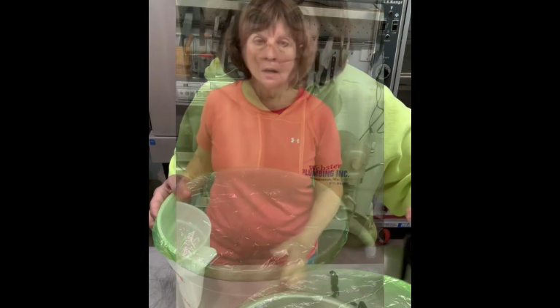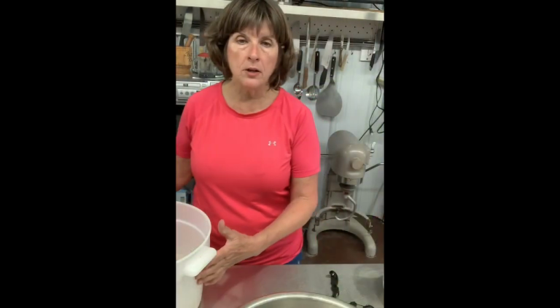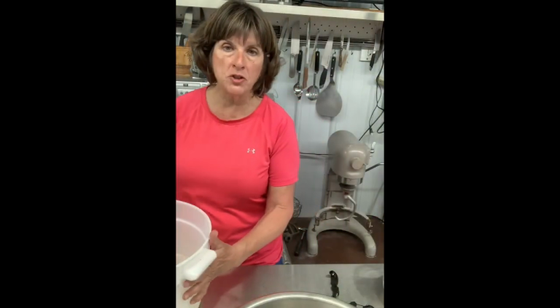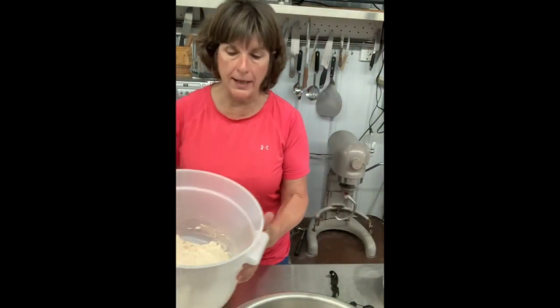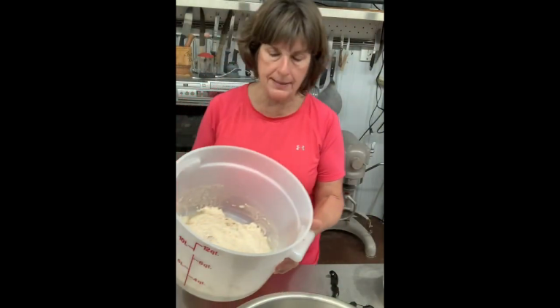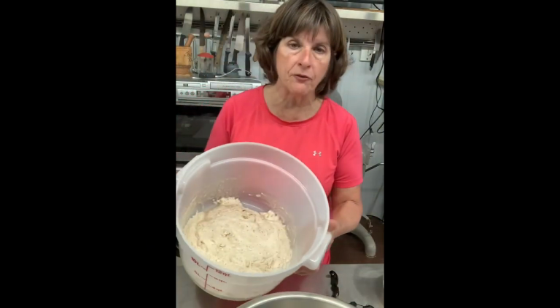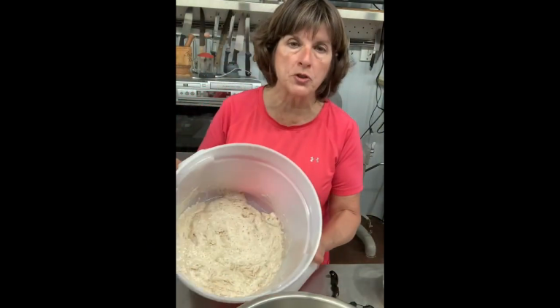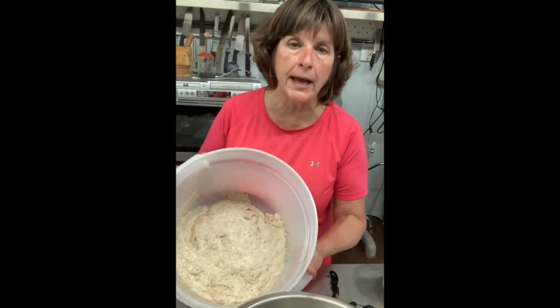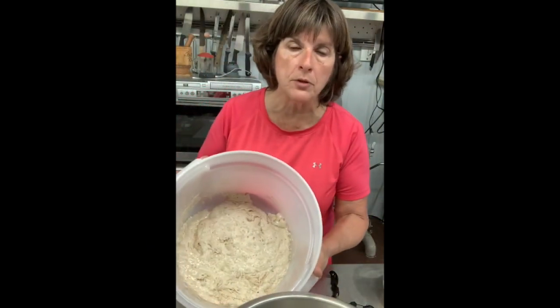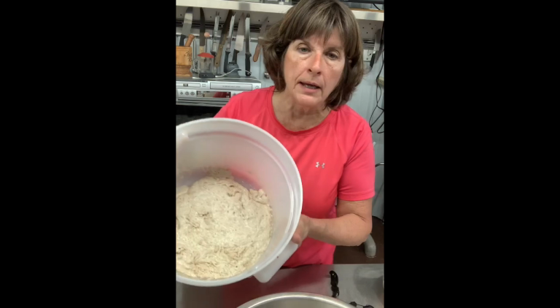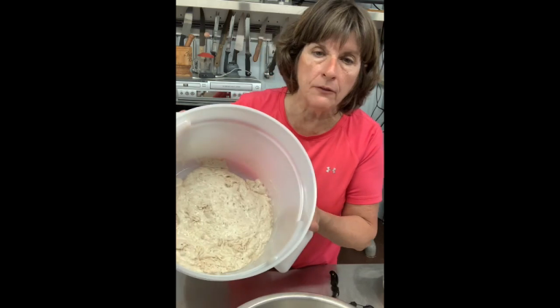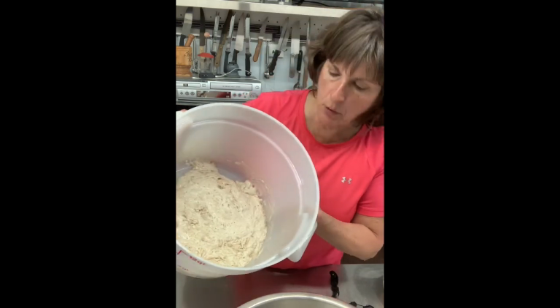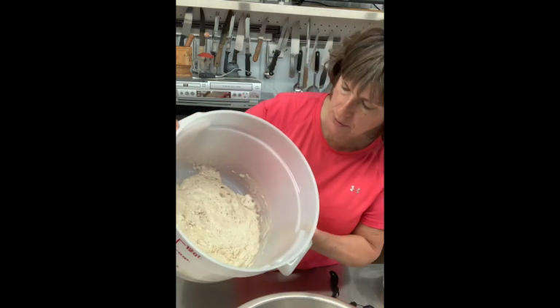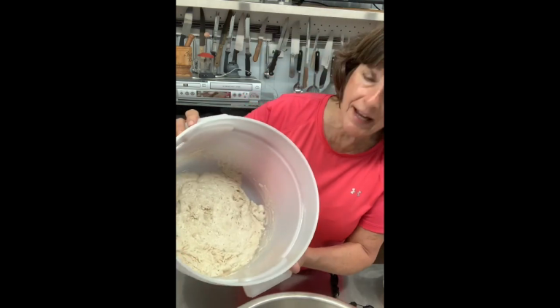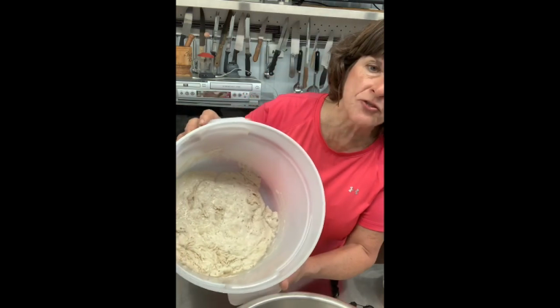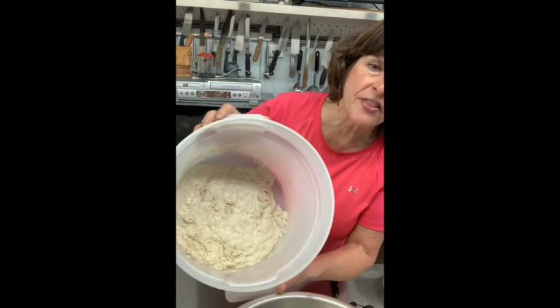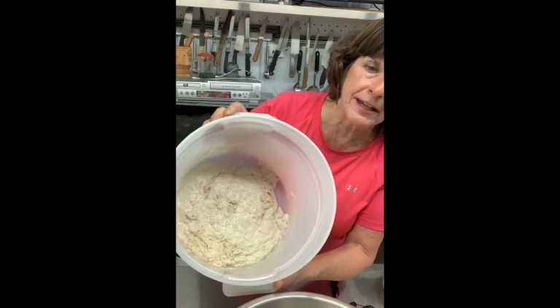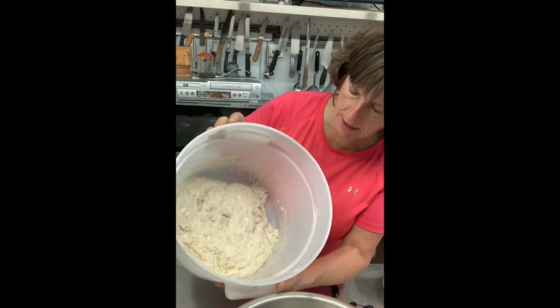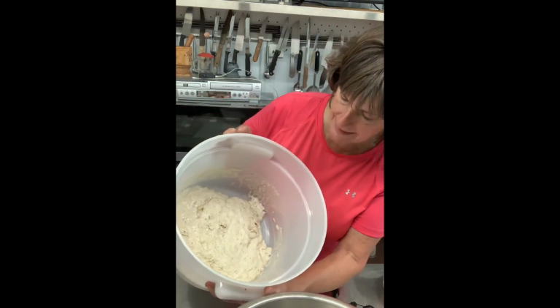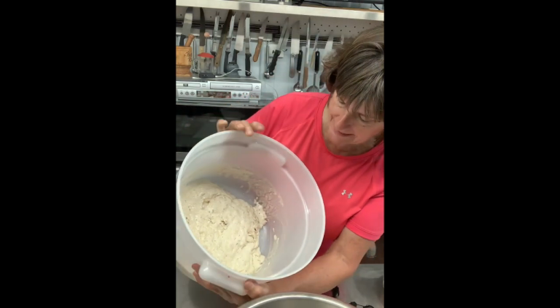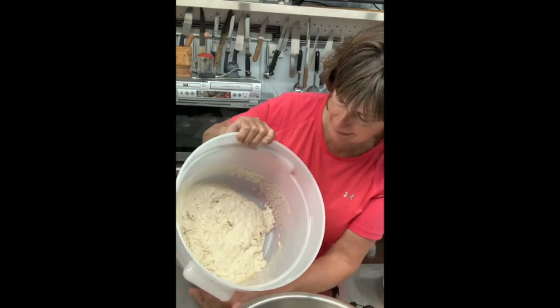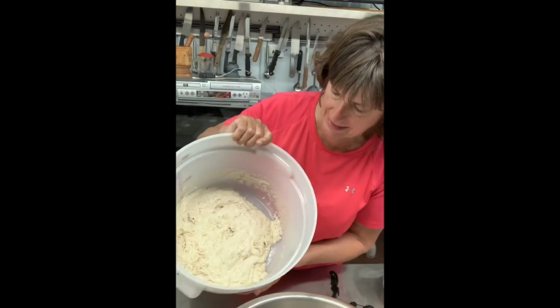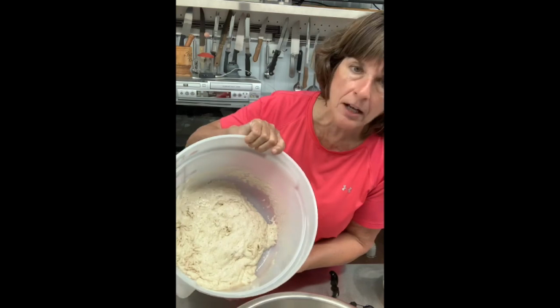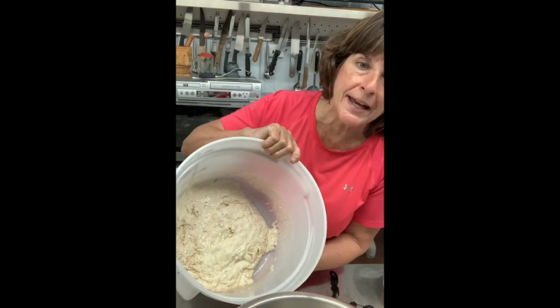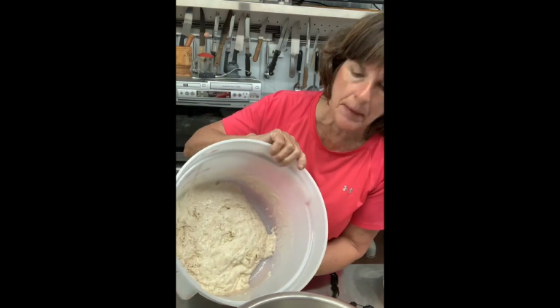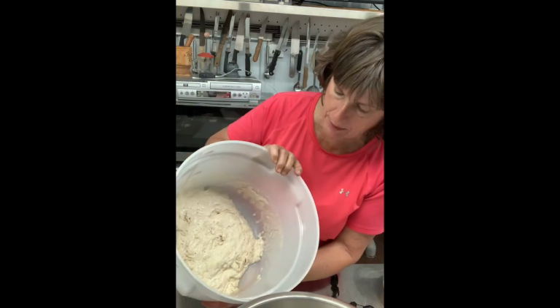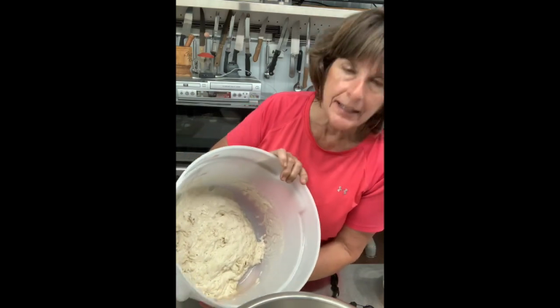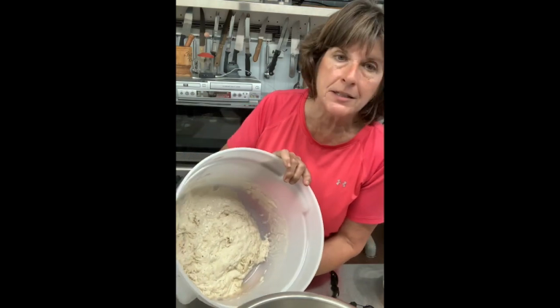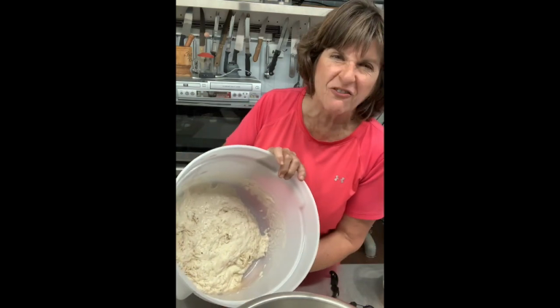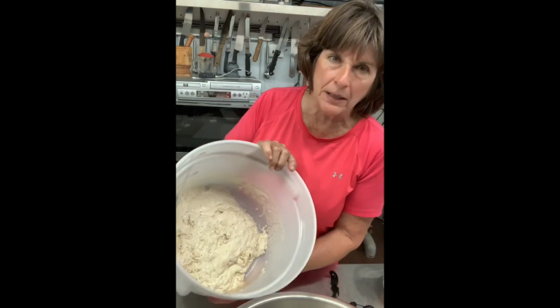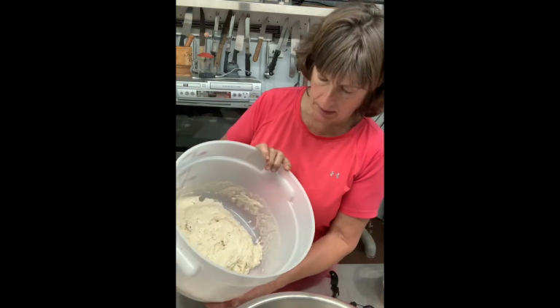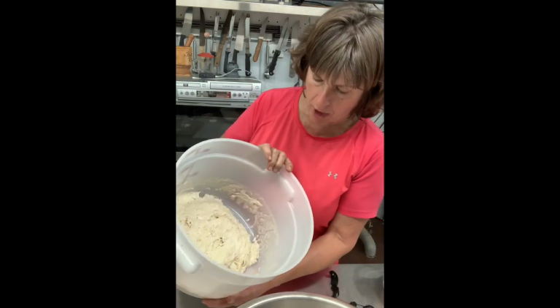Our sponge is ready — it's sat for almost three hours. If you'll notice, it's really kind of frothy looking on top. That's how to tell when it's done. It's not going to raise up like bread; it just gets foamy looking and frothy.